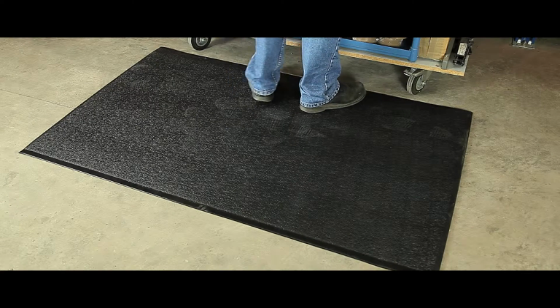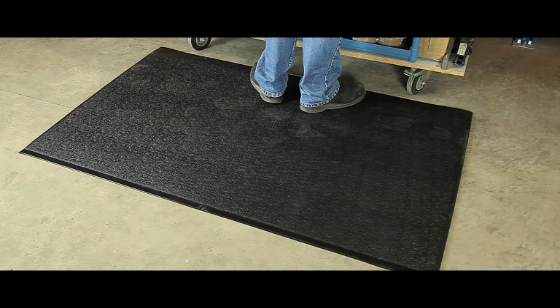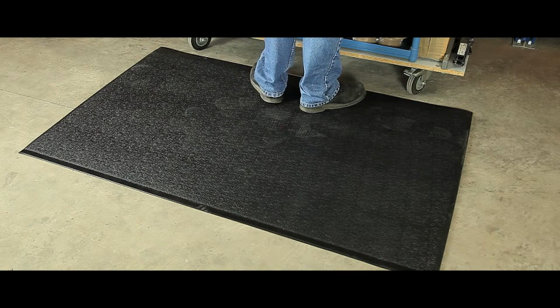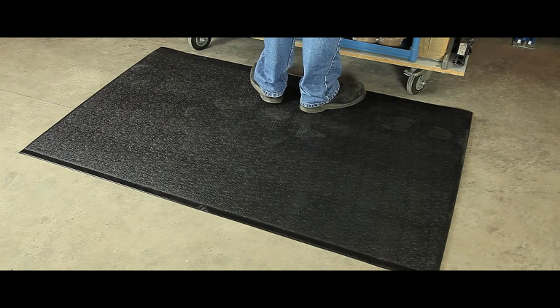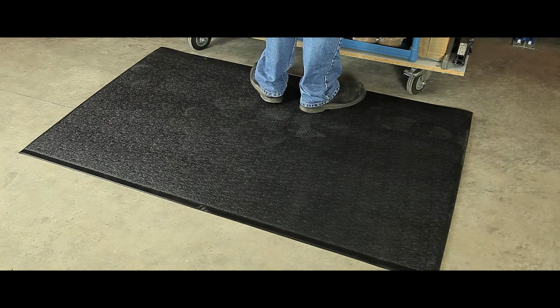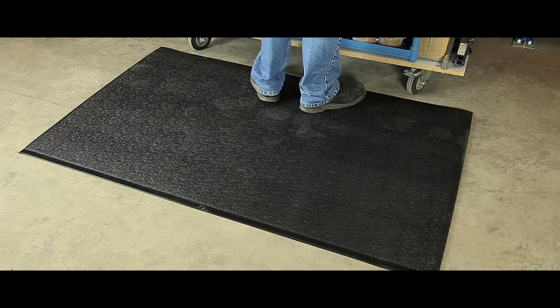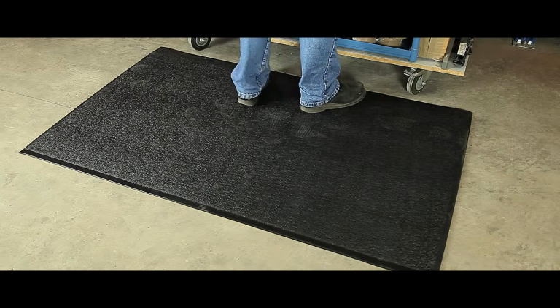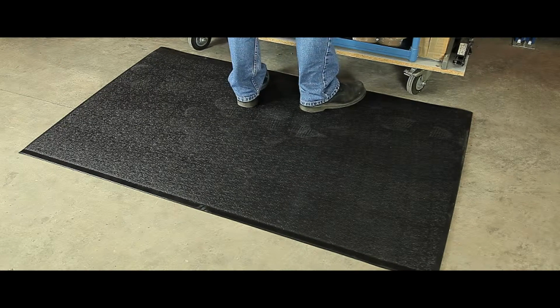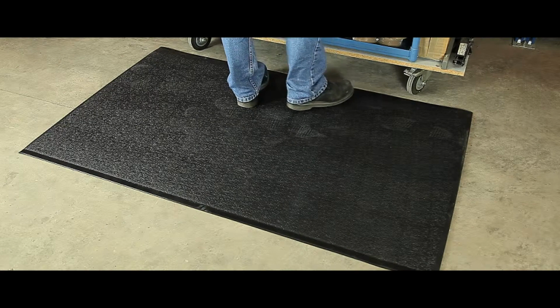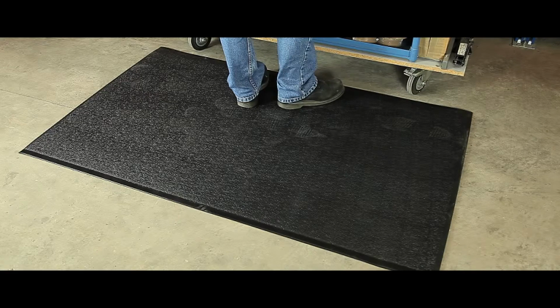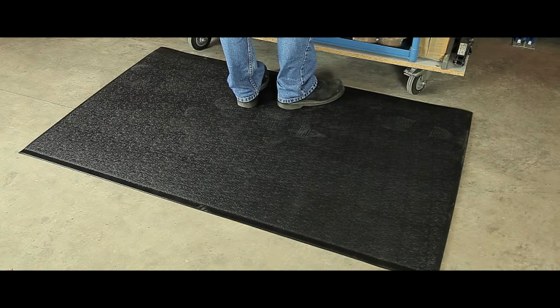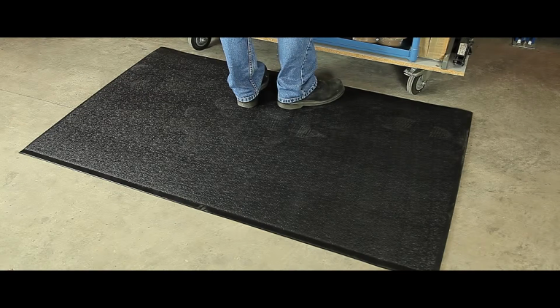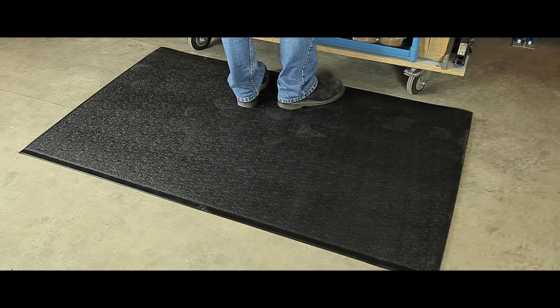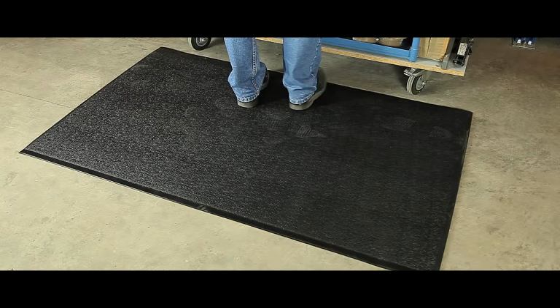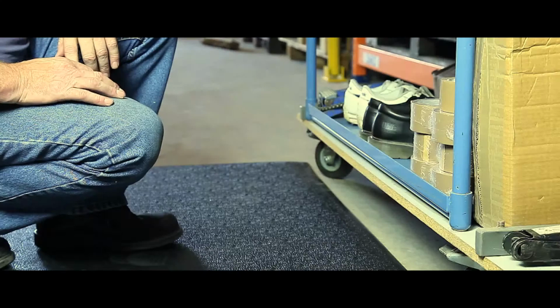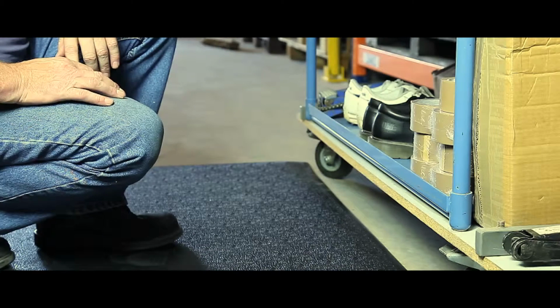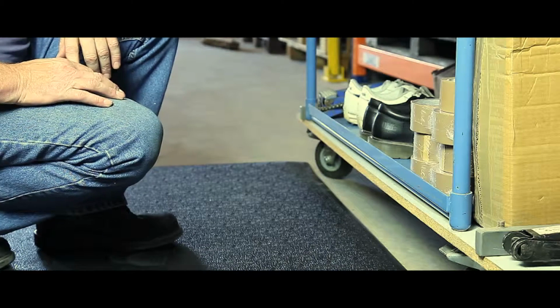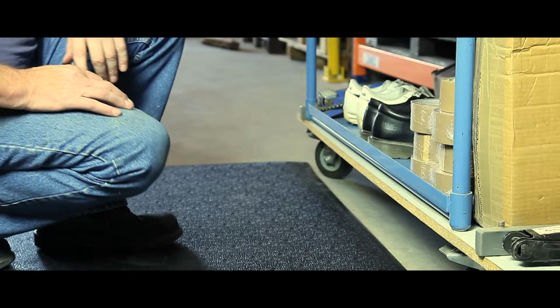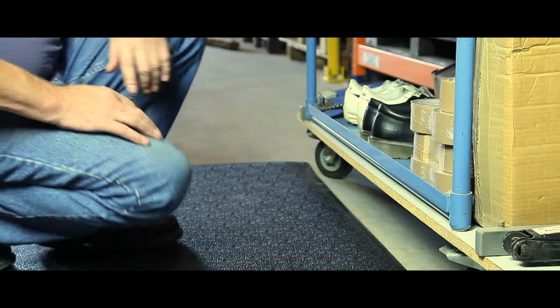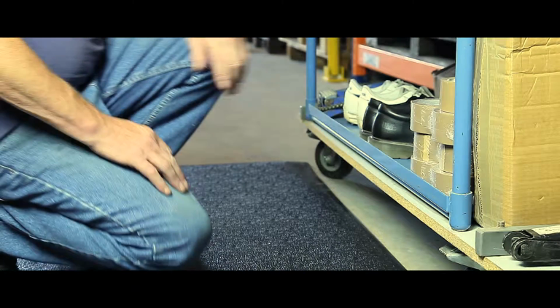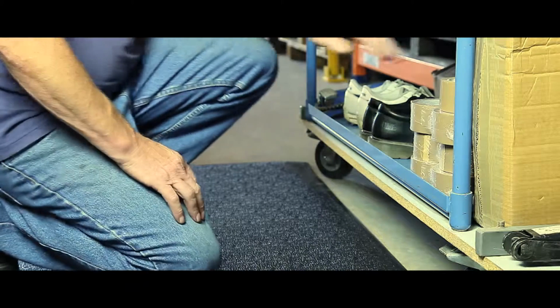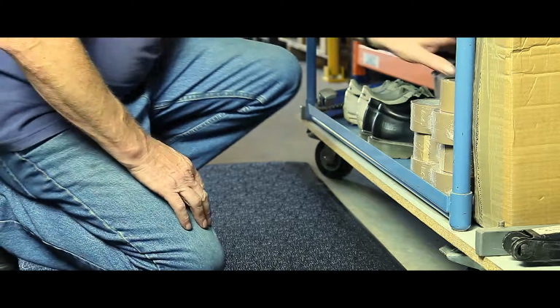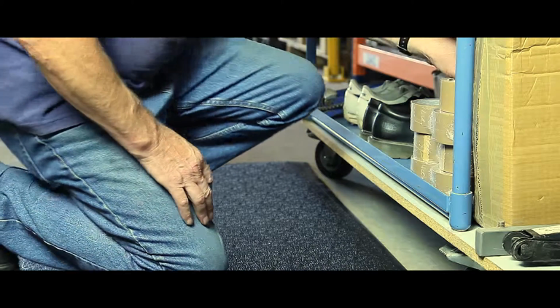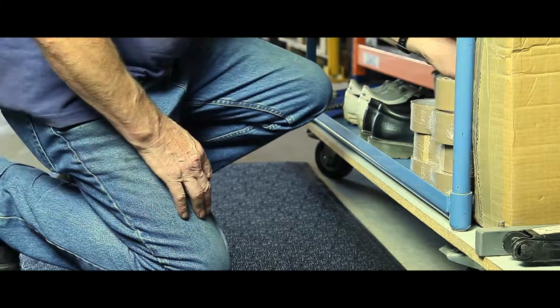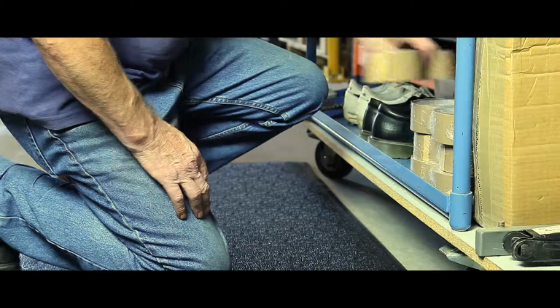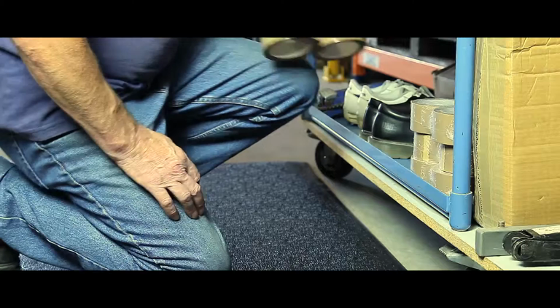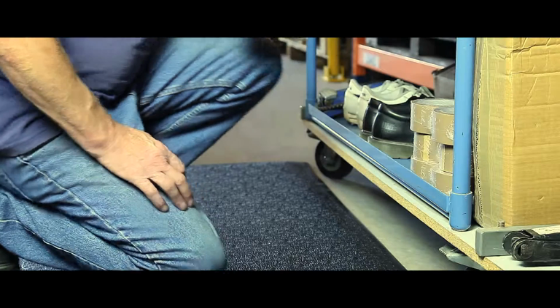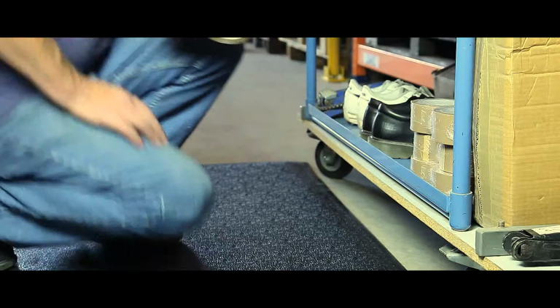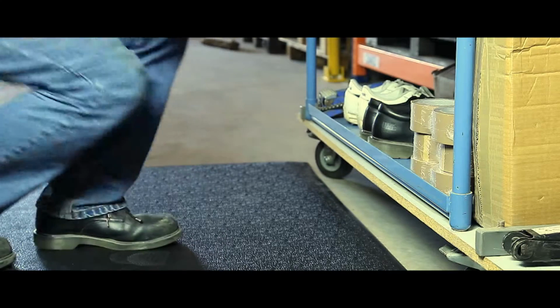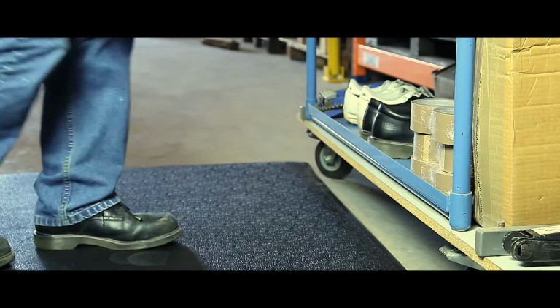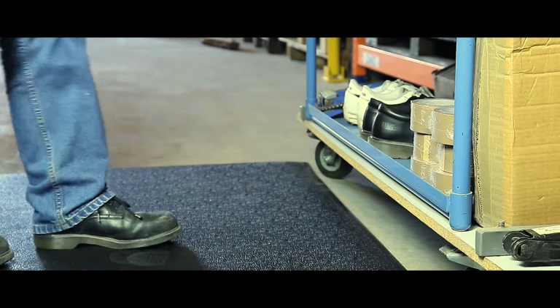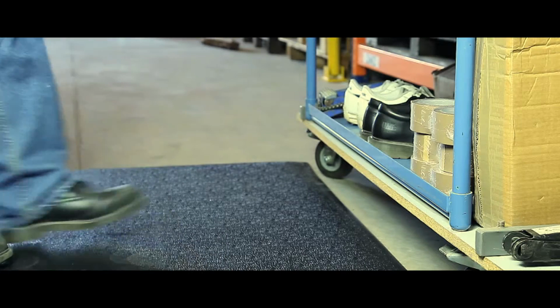The mats also have a 2 year guarantee when used in dry environments. Available in a number of roll sizes and mat sizes, as well as per-linear meter options.